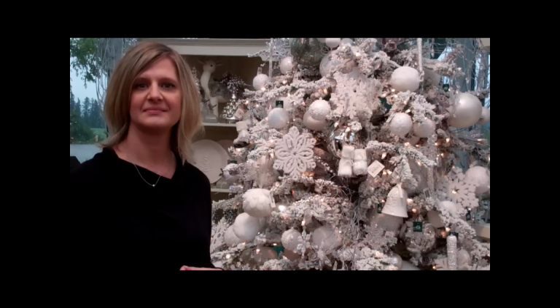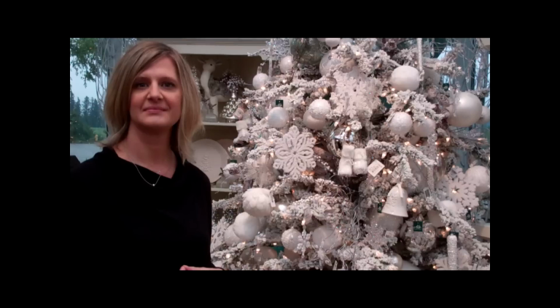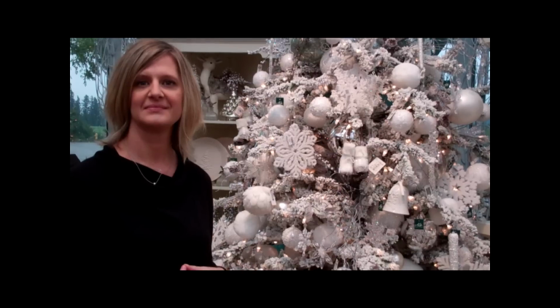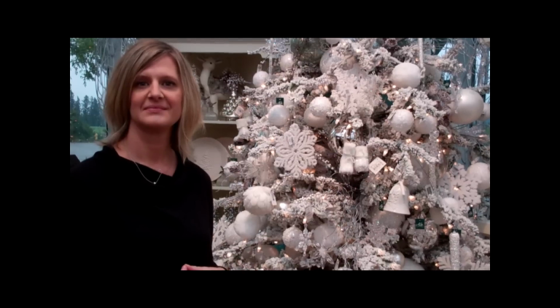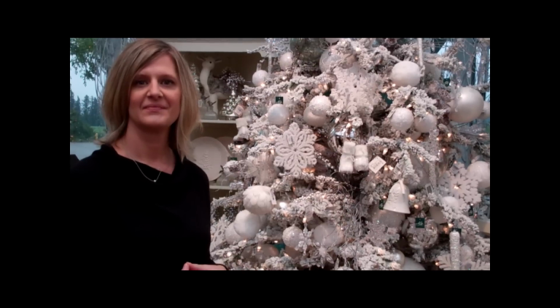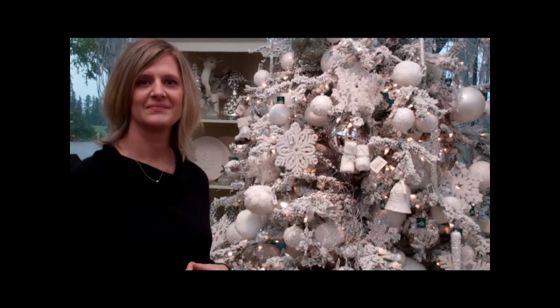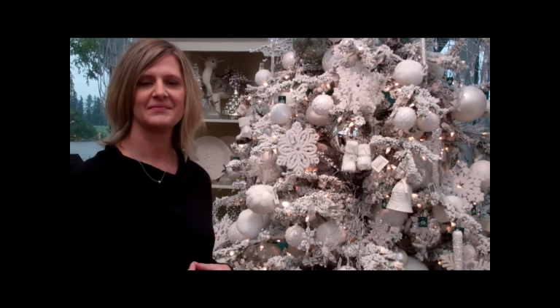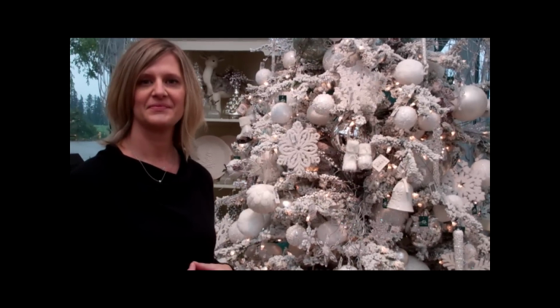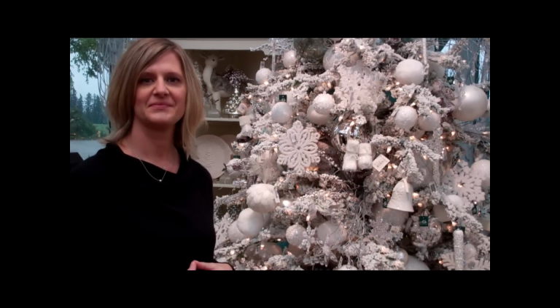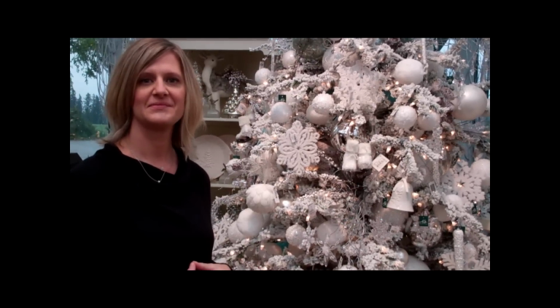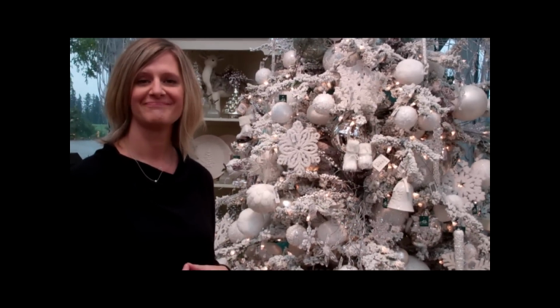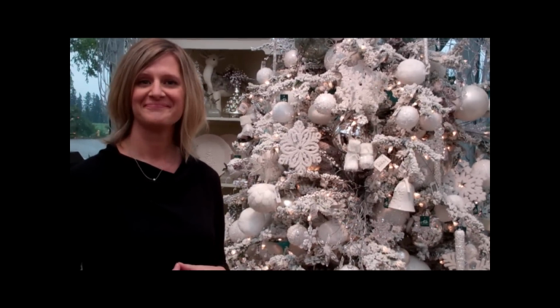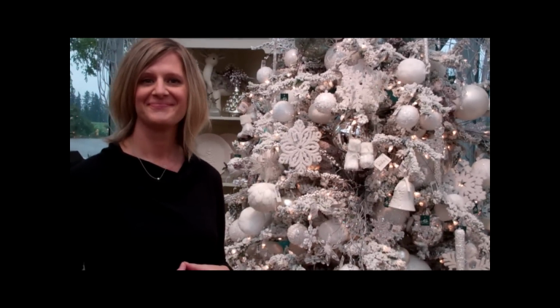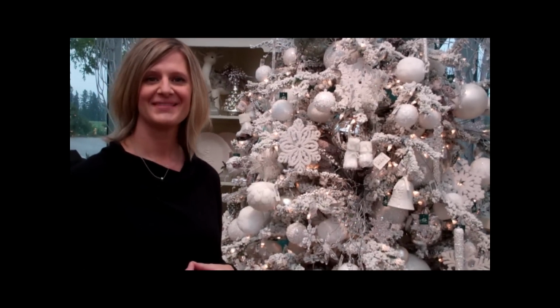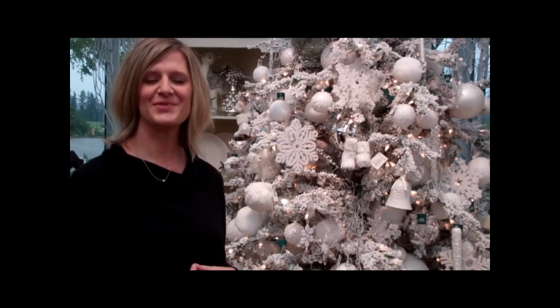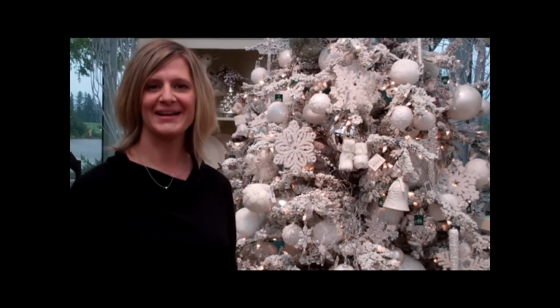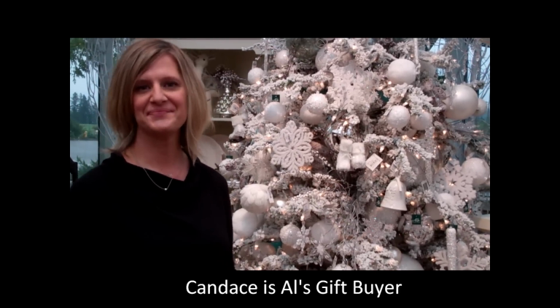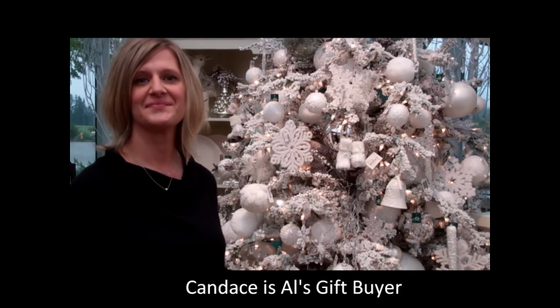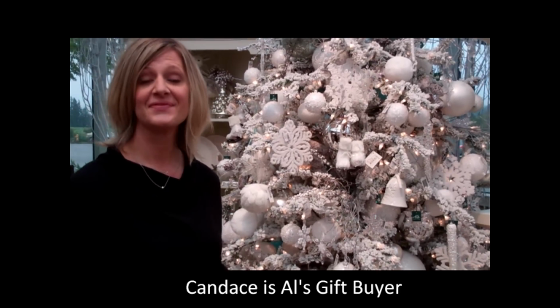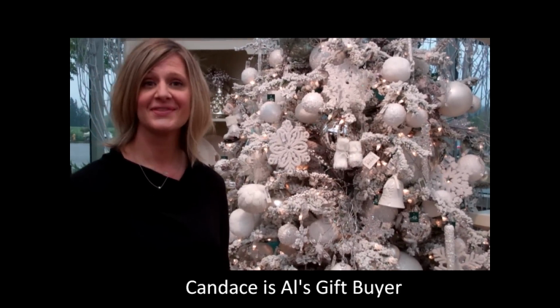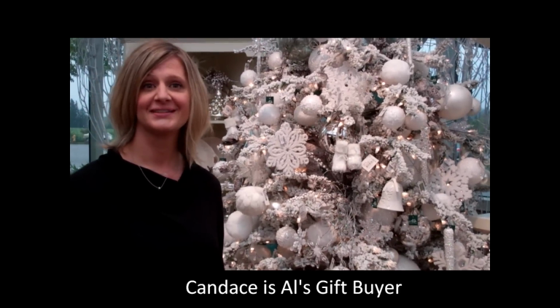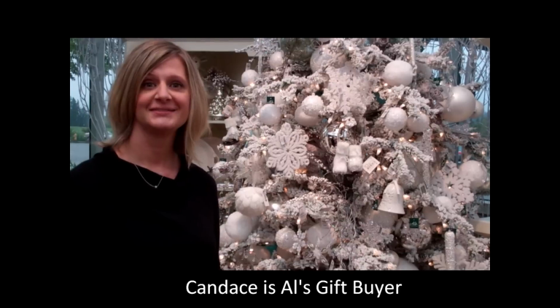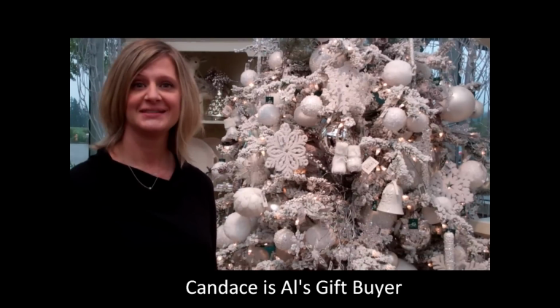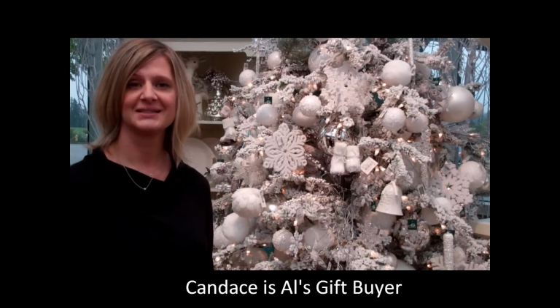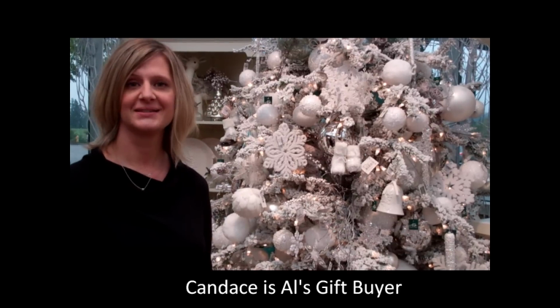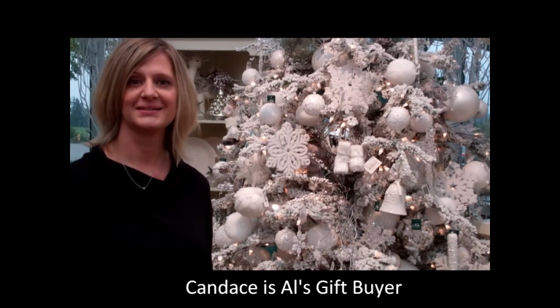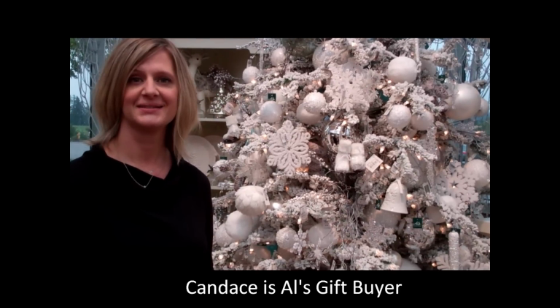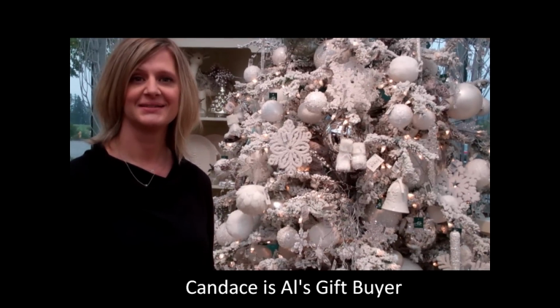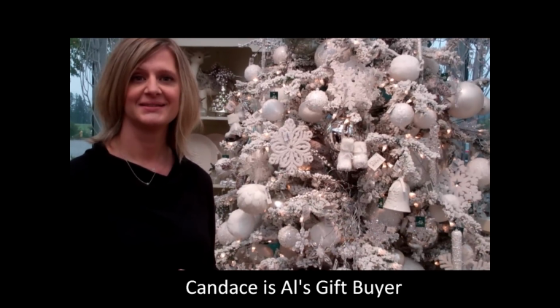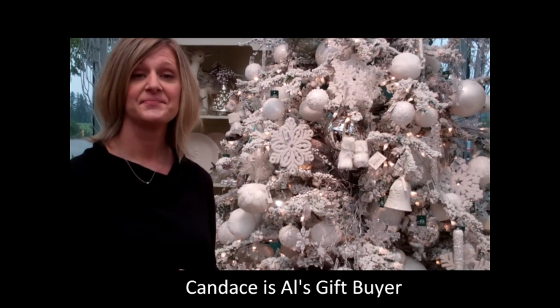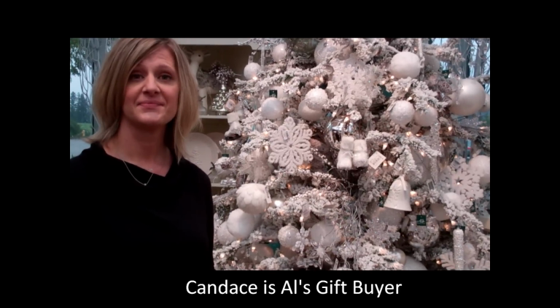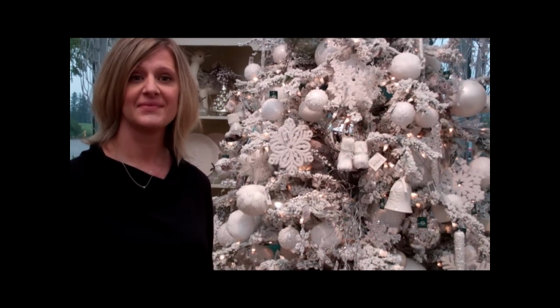Good morning, this is Patty and I'm here at Al's Garden Center in Sherwood with Candace. Good morning, Candace. Hey, I understand we've got some new themes for Christmas trees this year. What can you show us?